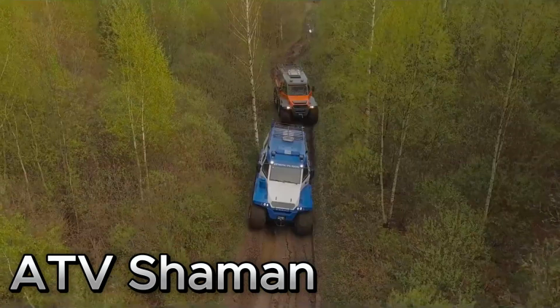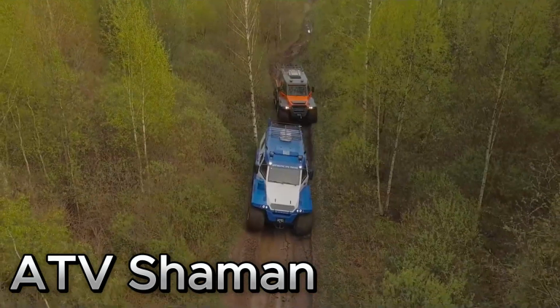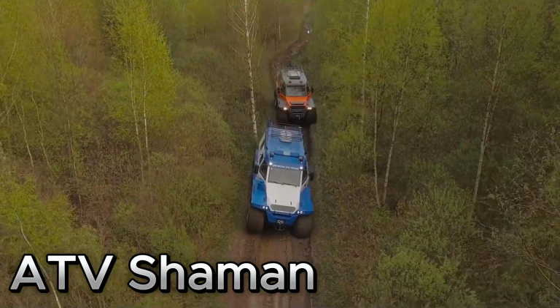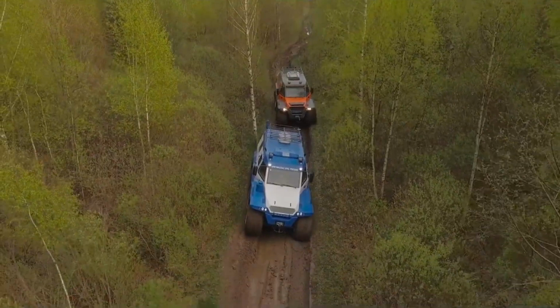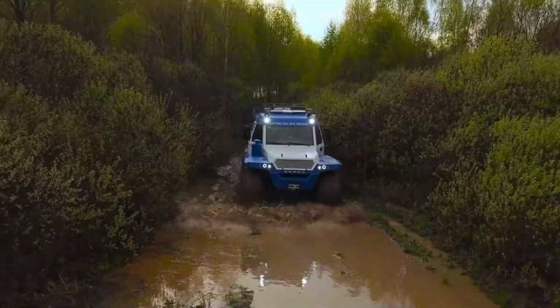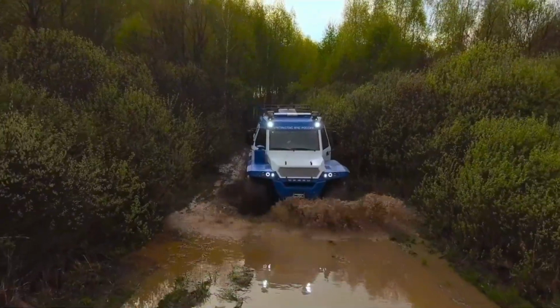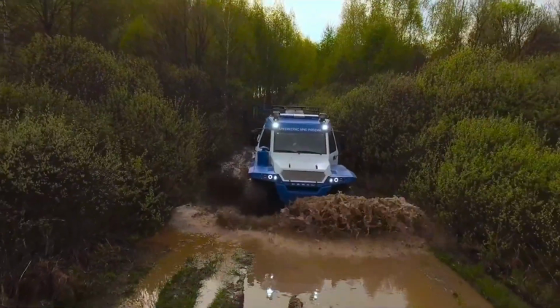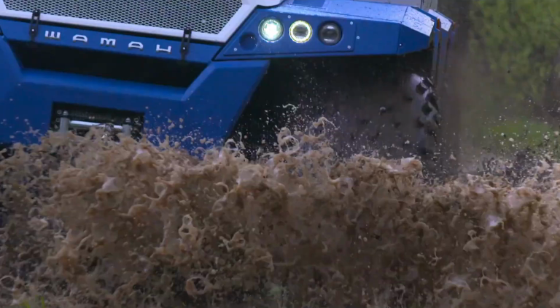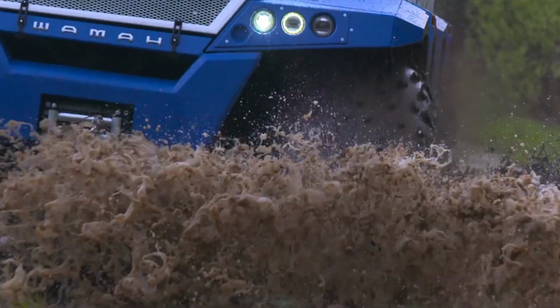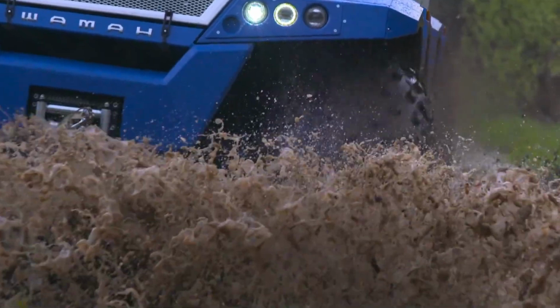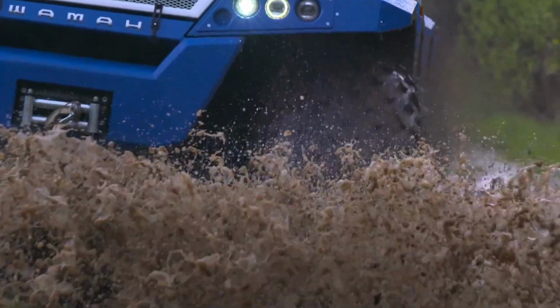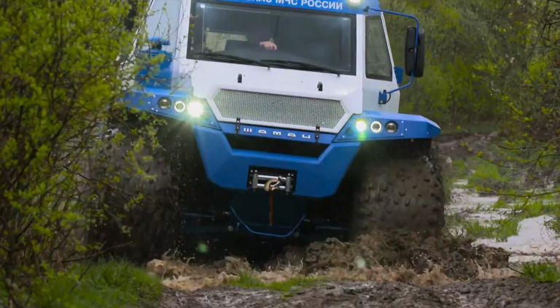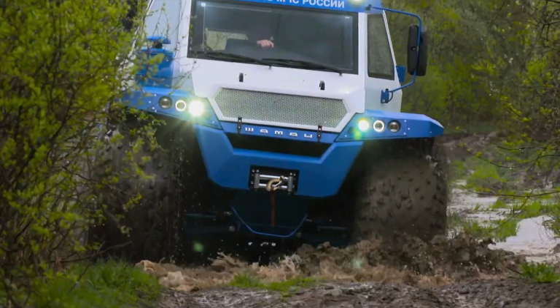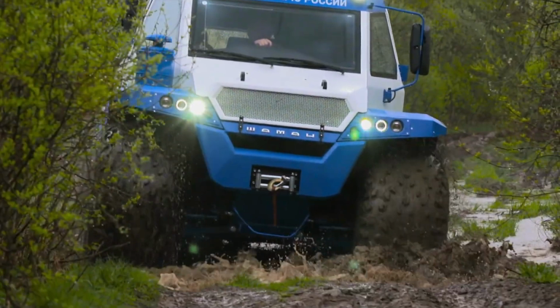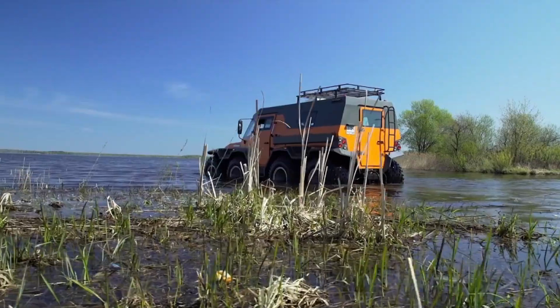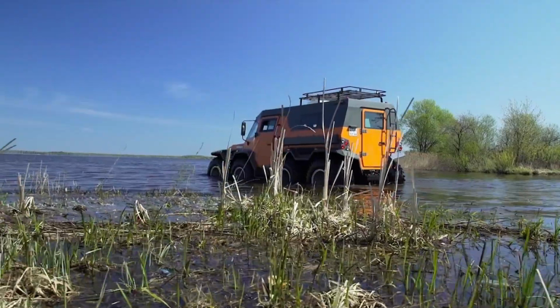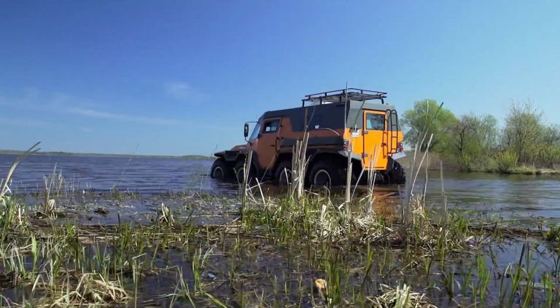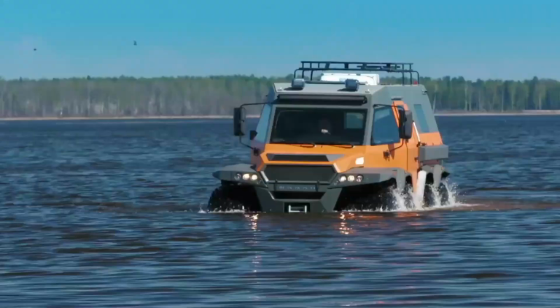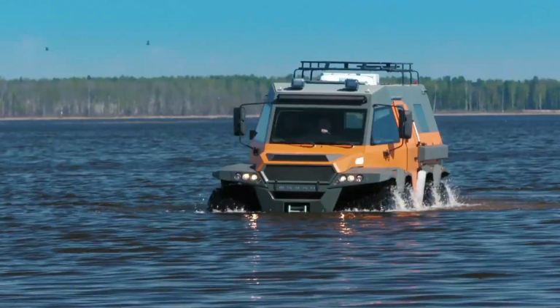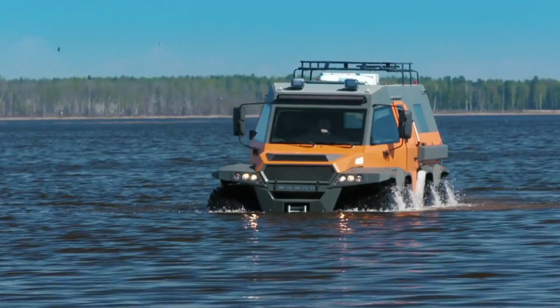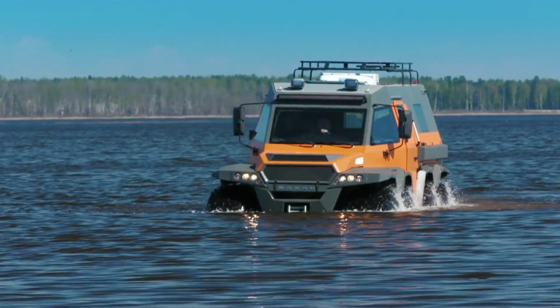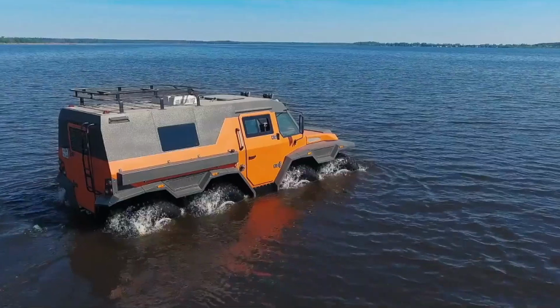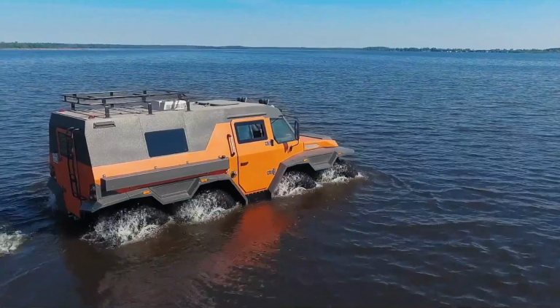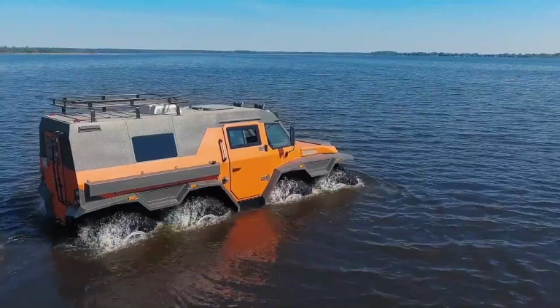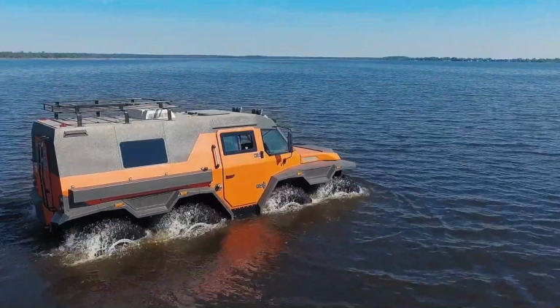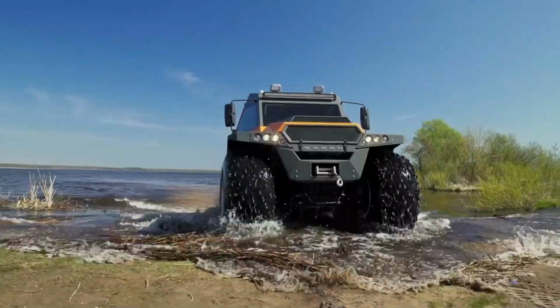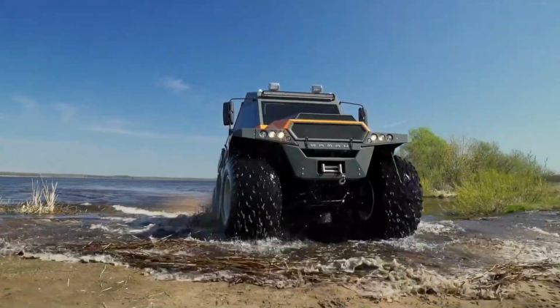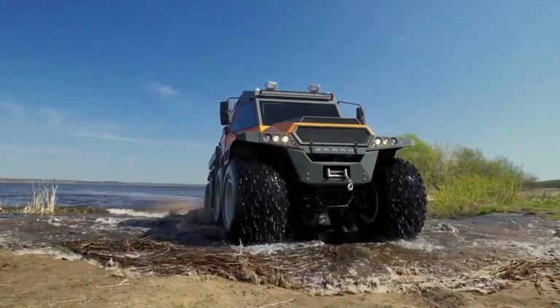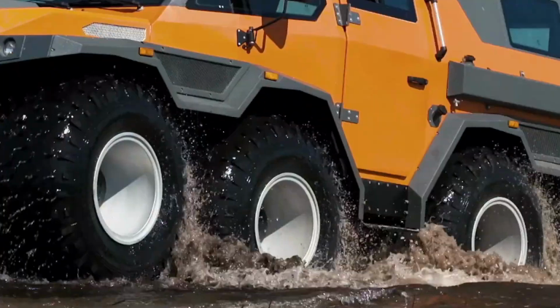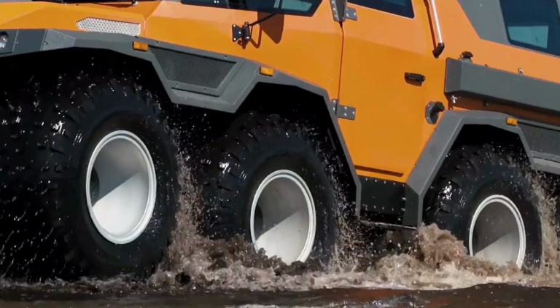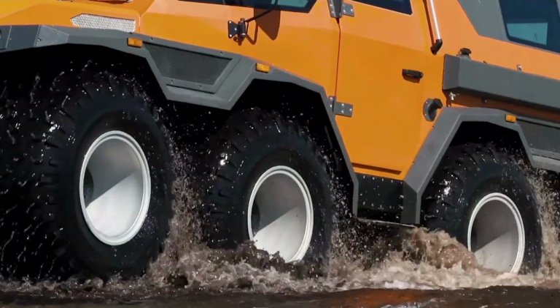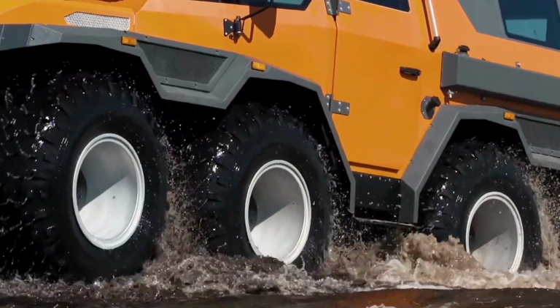ATV Shaman is an all-terrain titan built to dominate any environment, thanks to its 8x8 configuration and rugged low-pressure tires that handle mud, snow, water, and sand with ease.